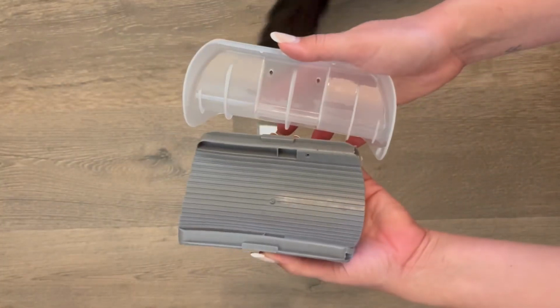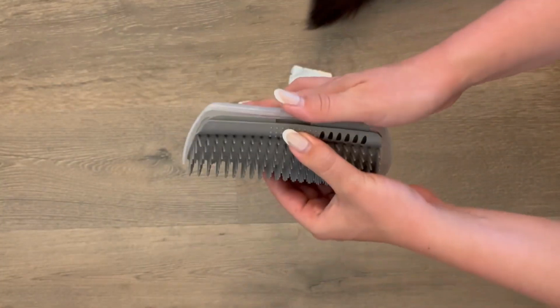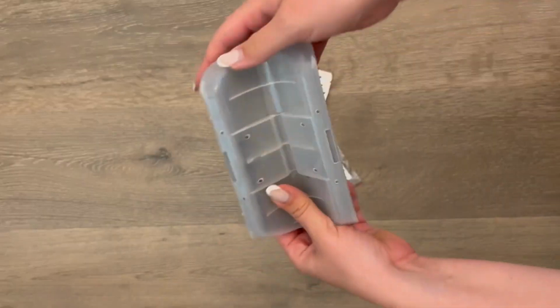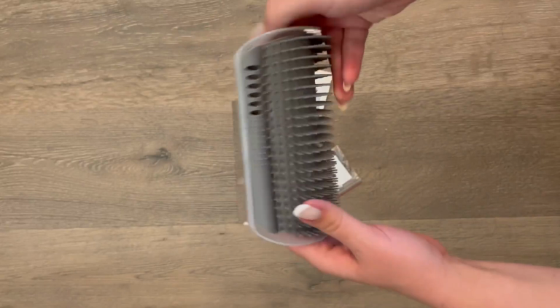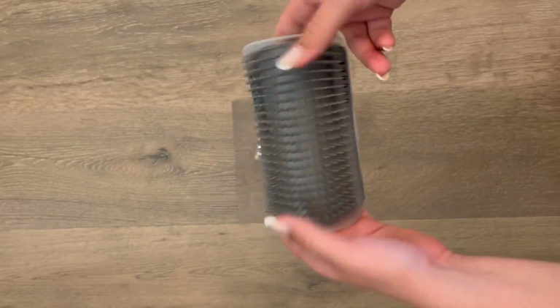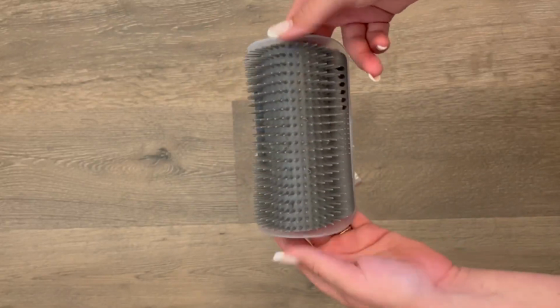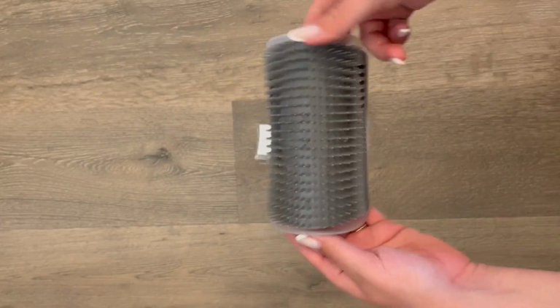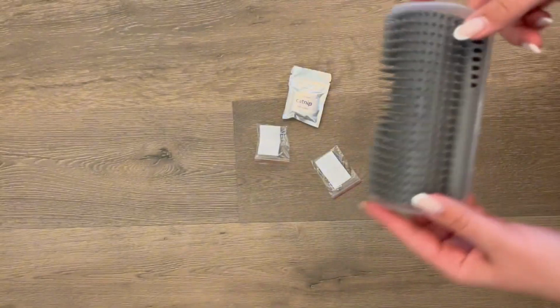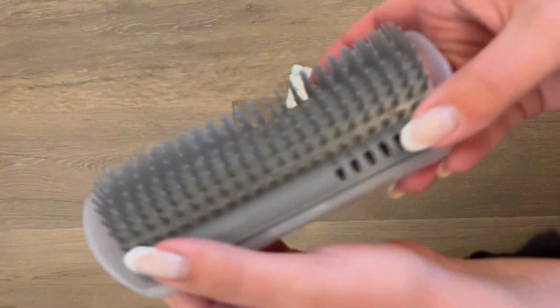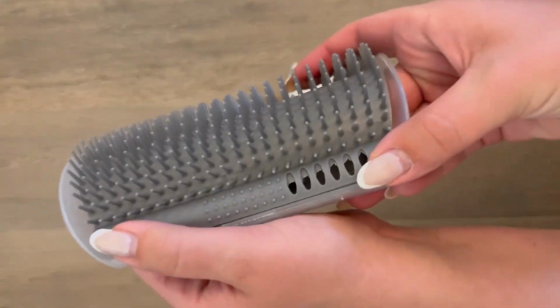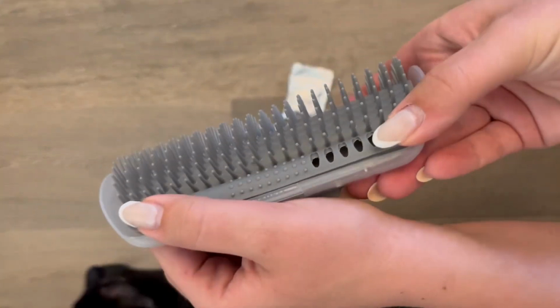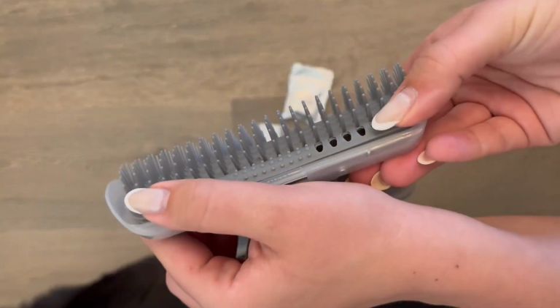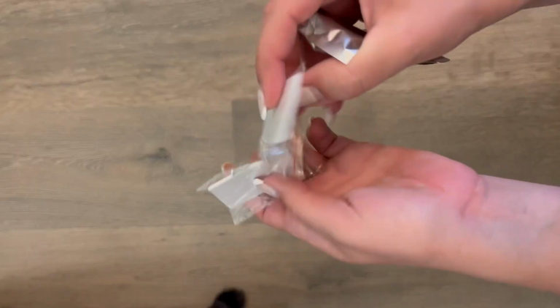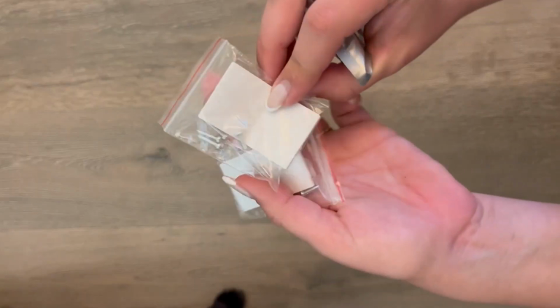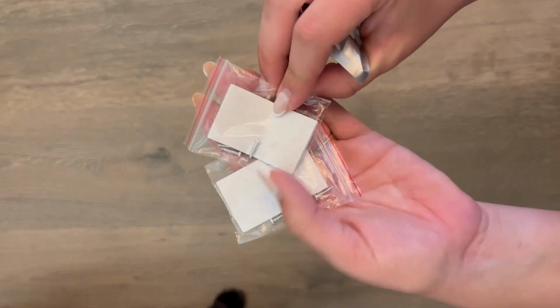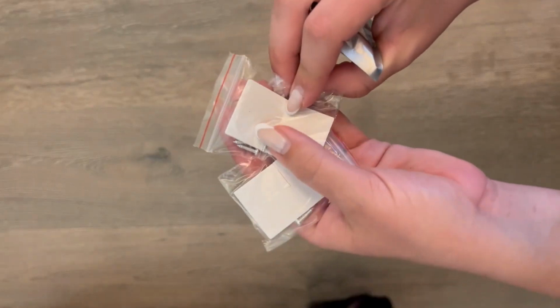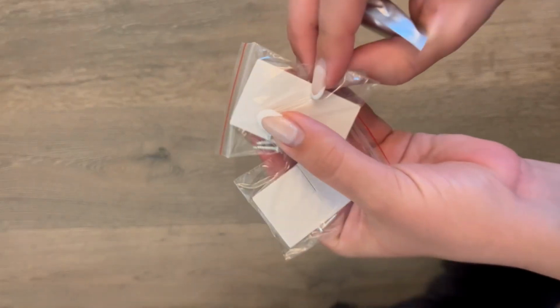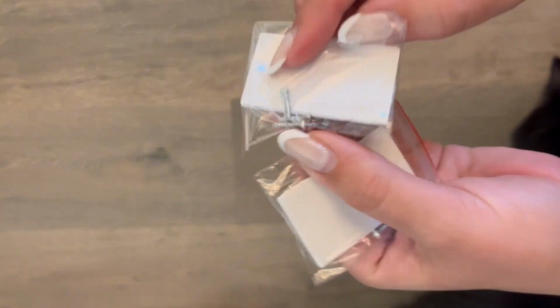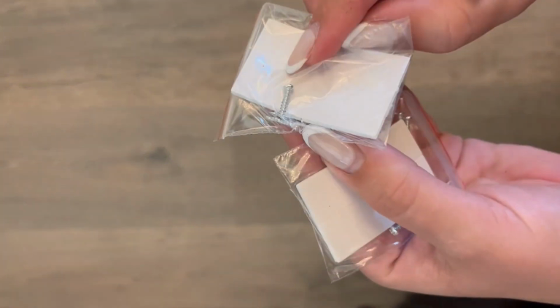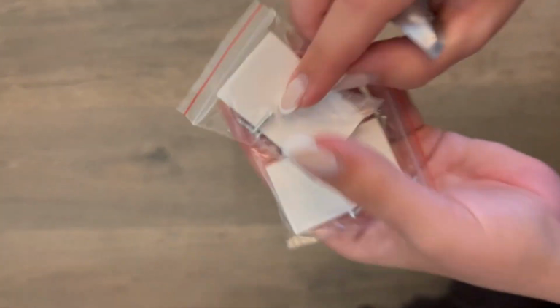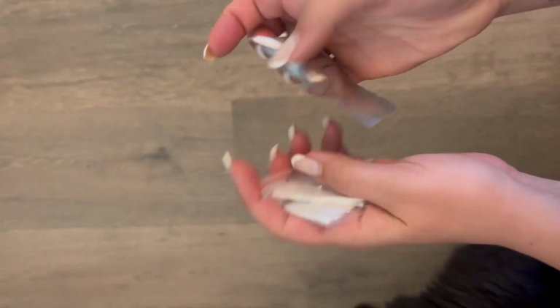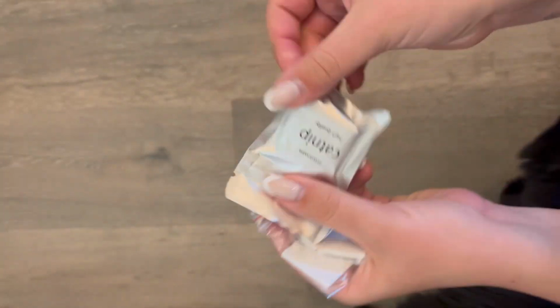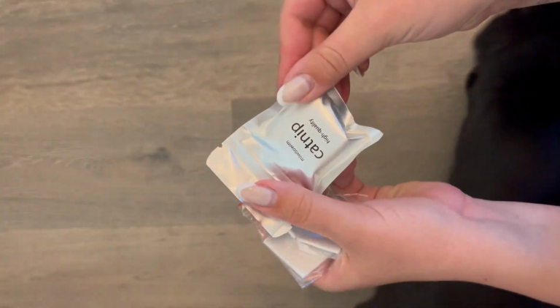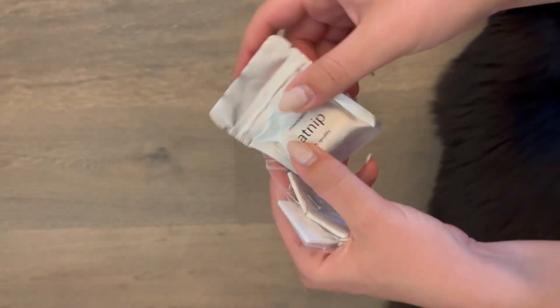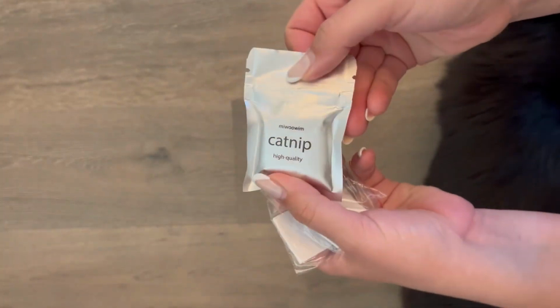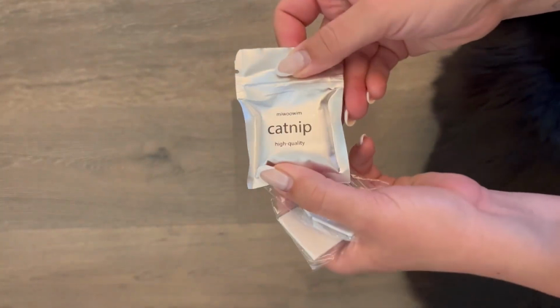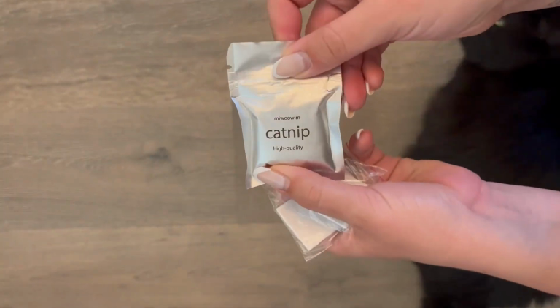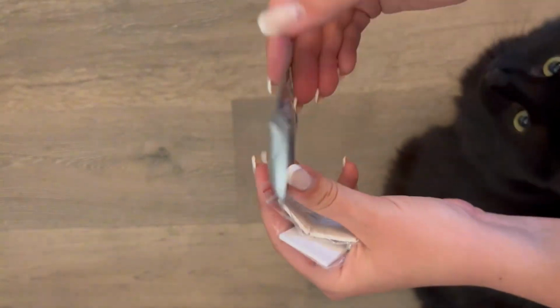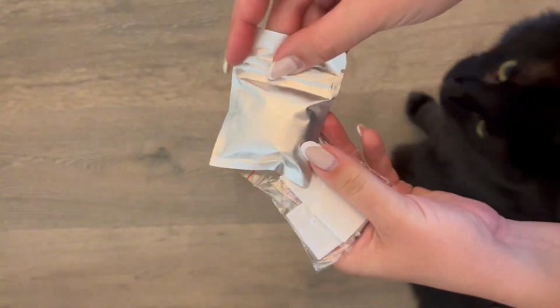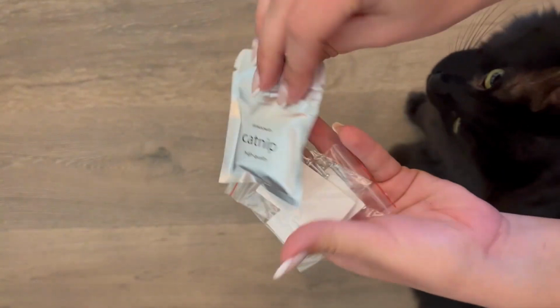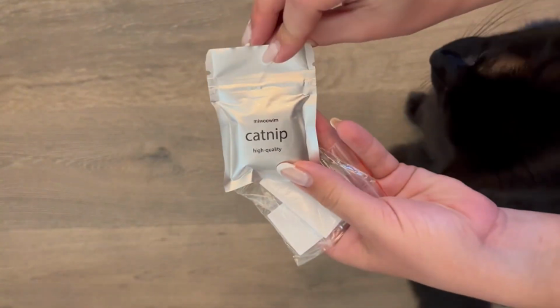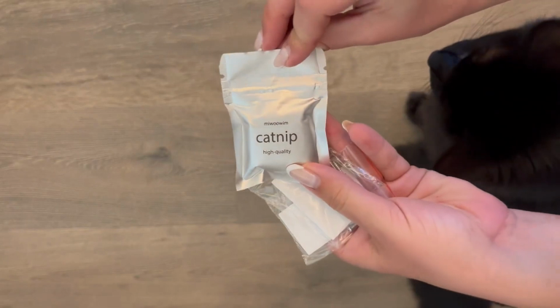They are removable for cleaning, or if you wanted to add catnip, and they're really easy to lock back into place. These do come with either screws or sticky pads to apply to your wall or furniture, as well as a pack of catnip.